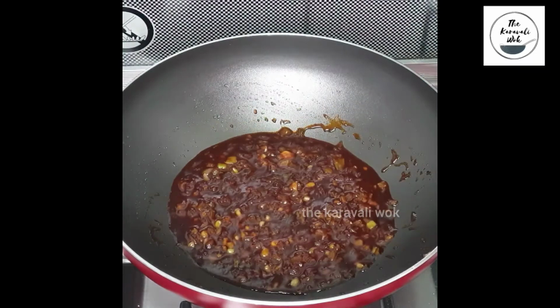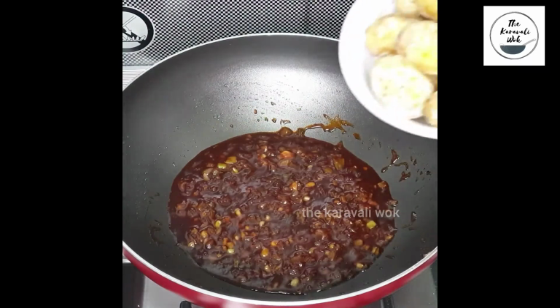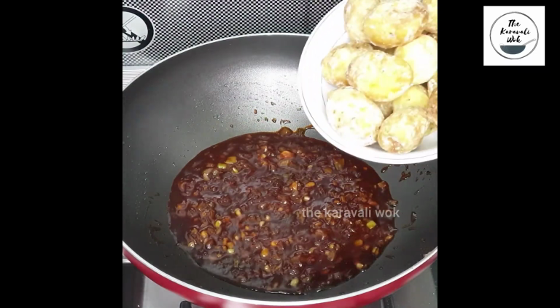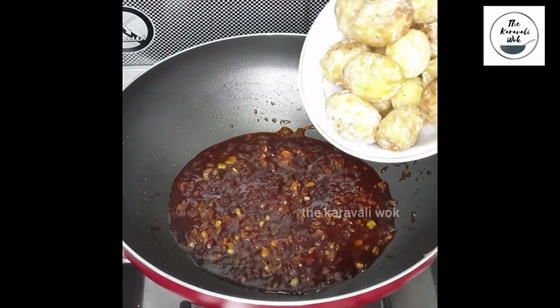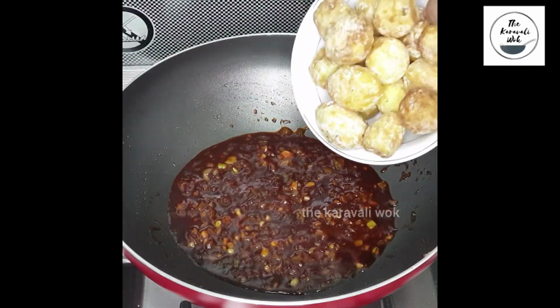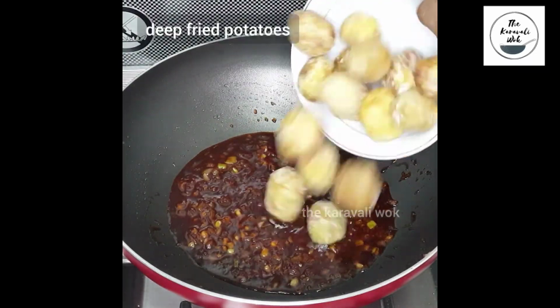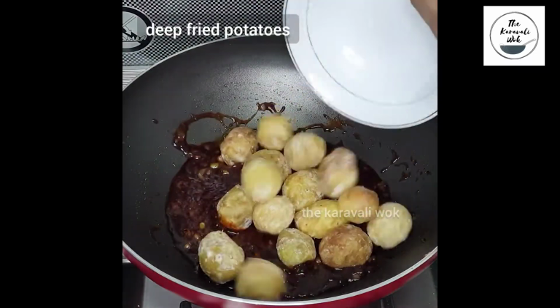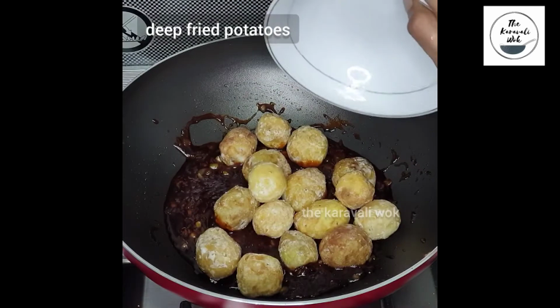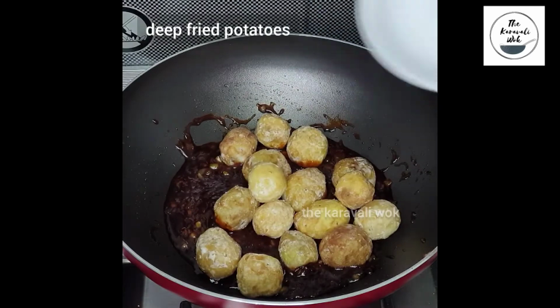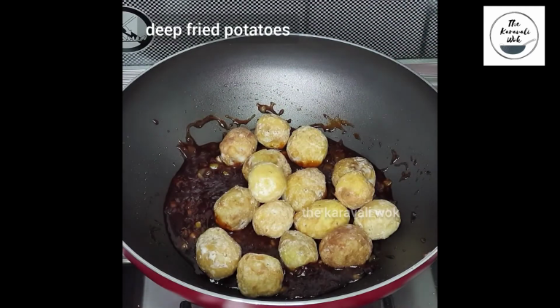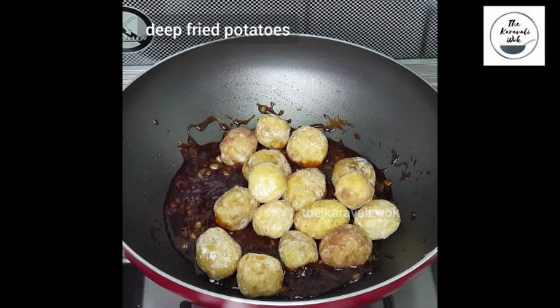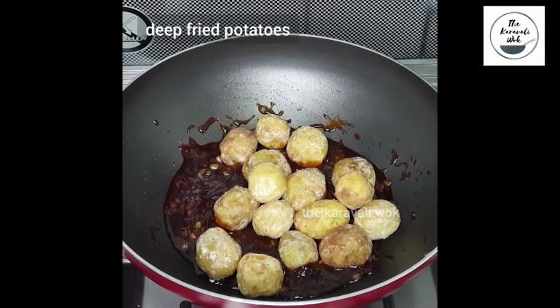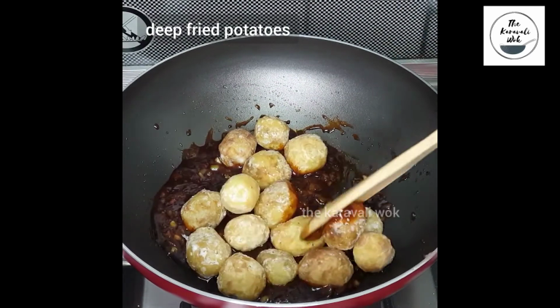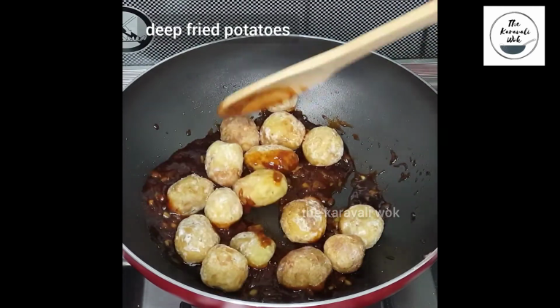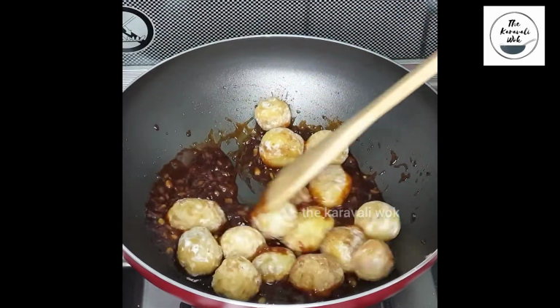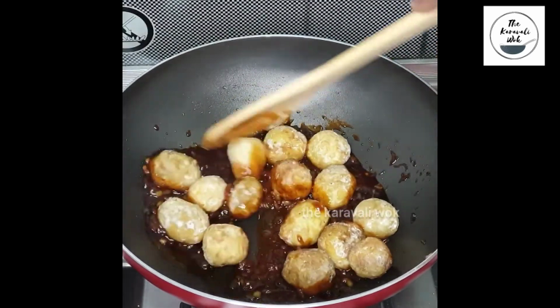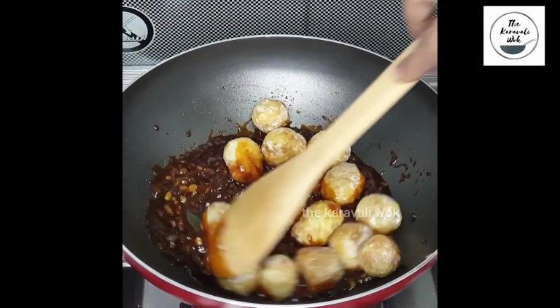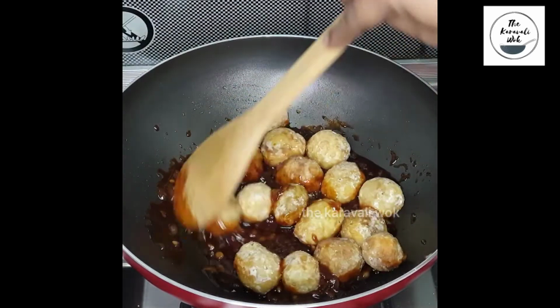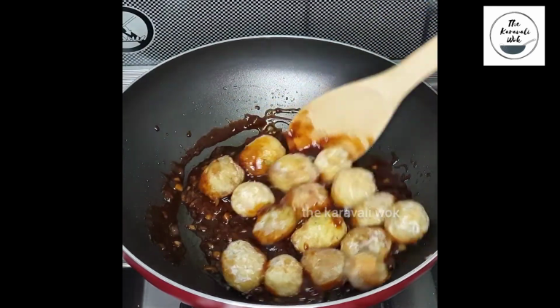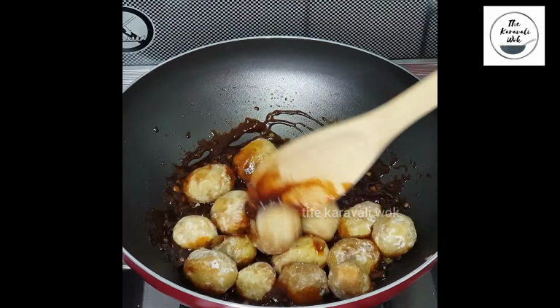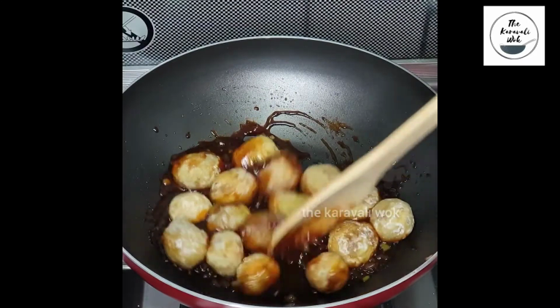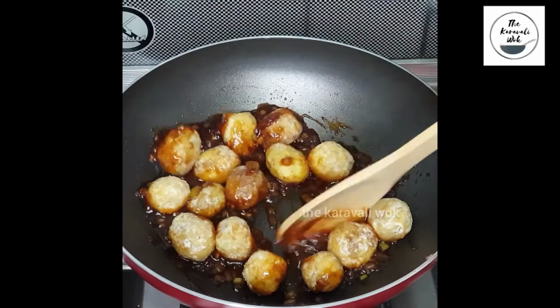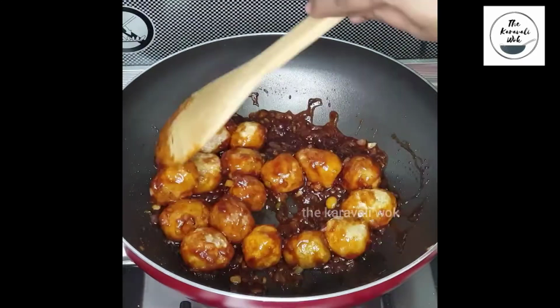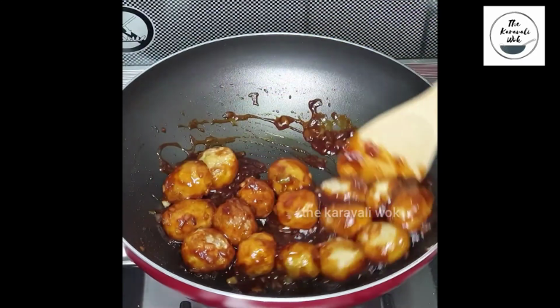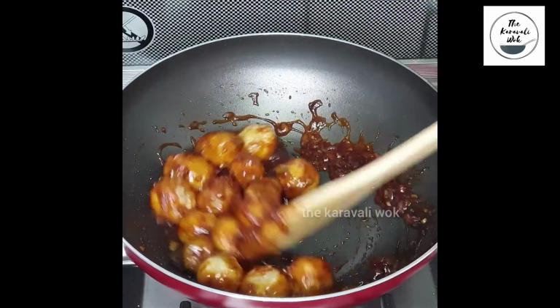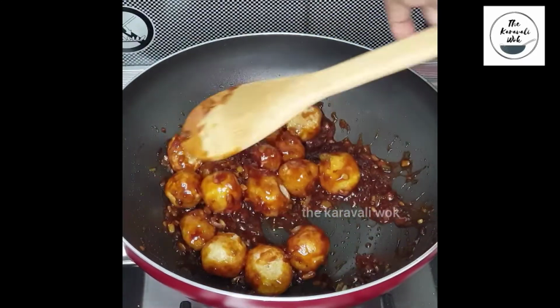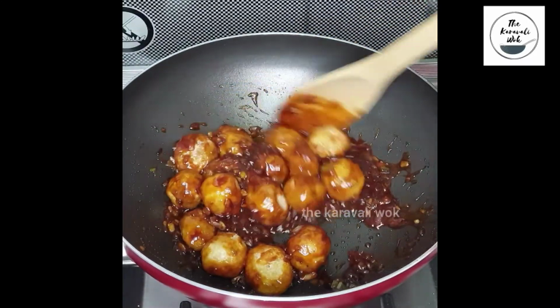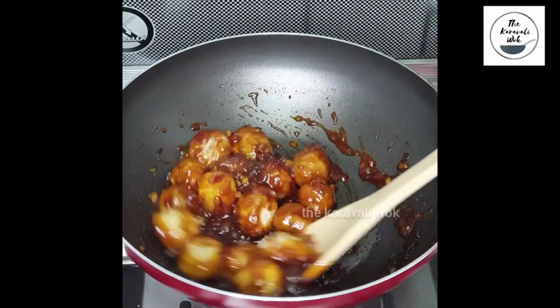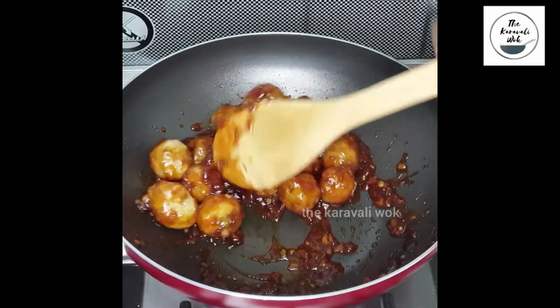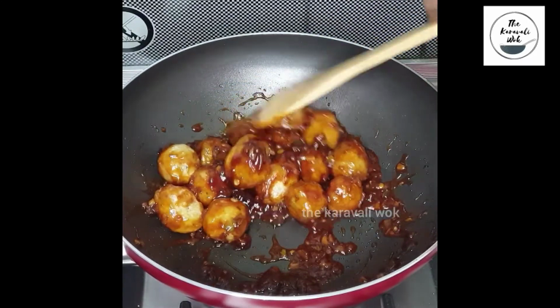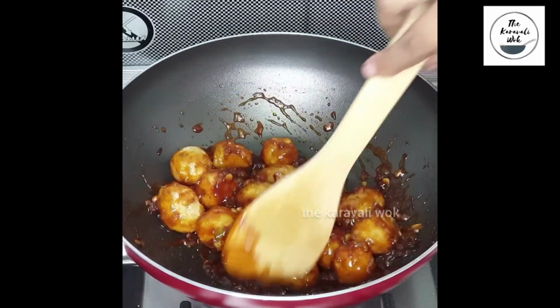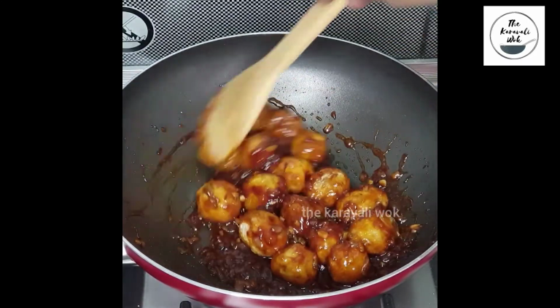Now once the sauce is ready, add the deep fried potatoes into the mixture. Stir it well such that all of the potatoes are well coated with the oh so yummy sauce.